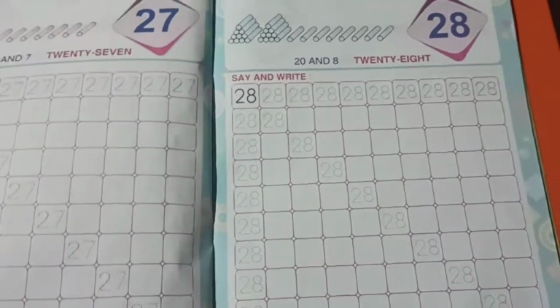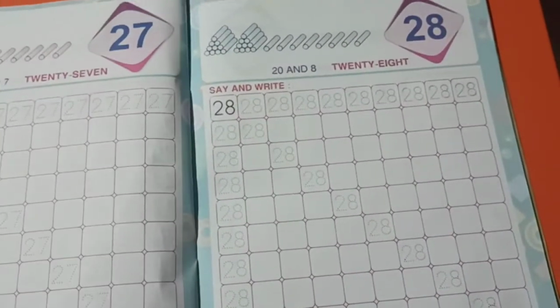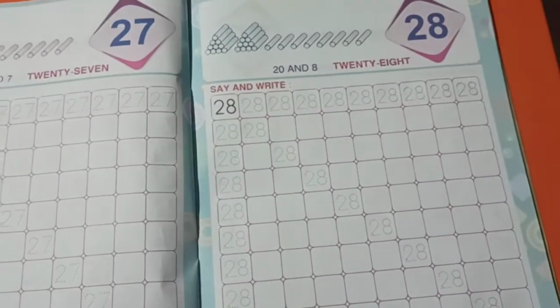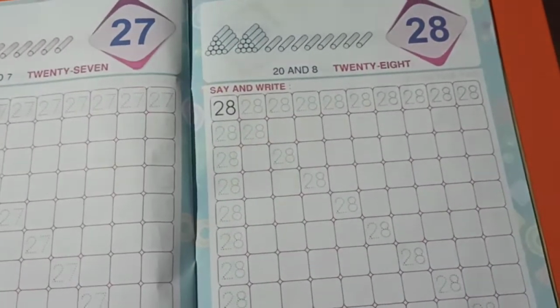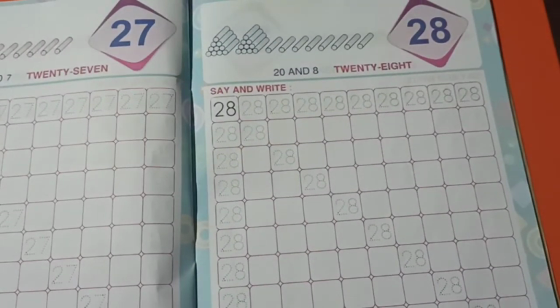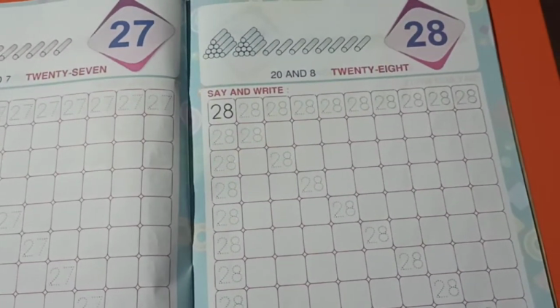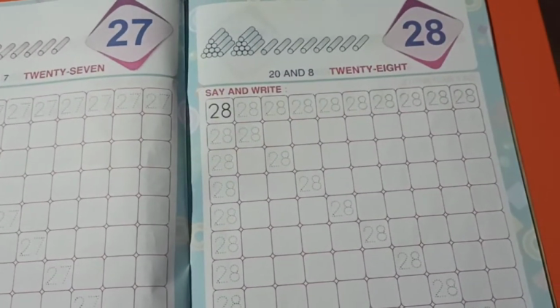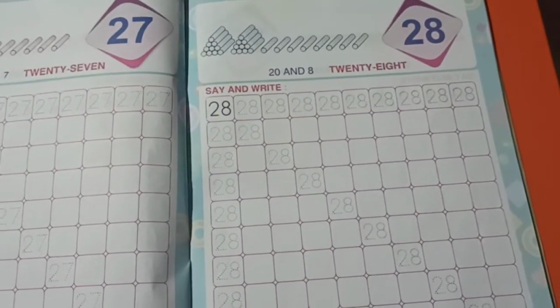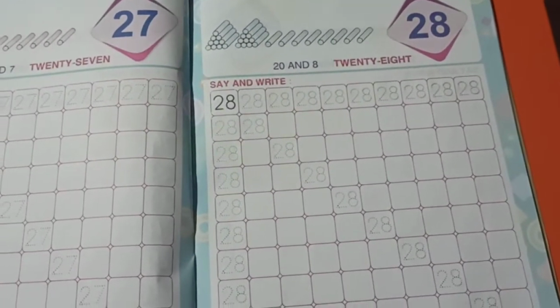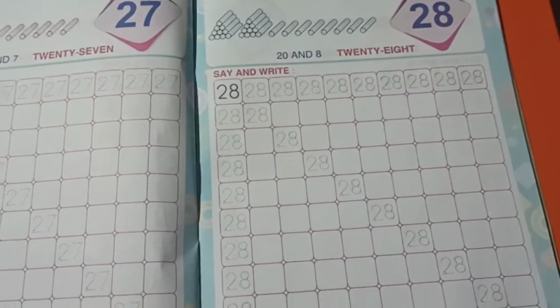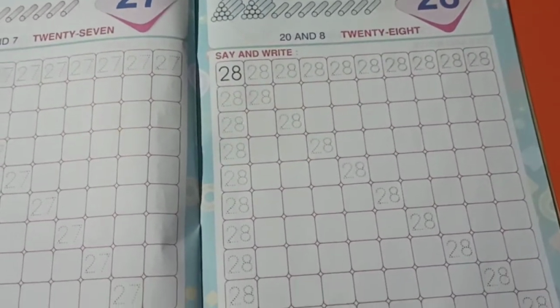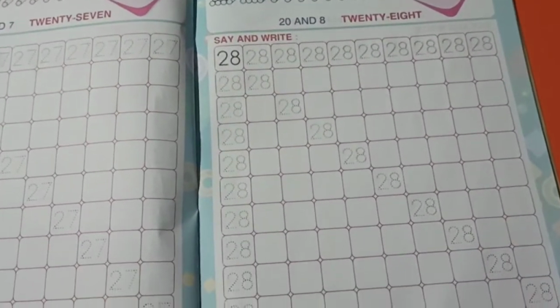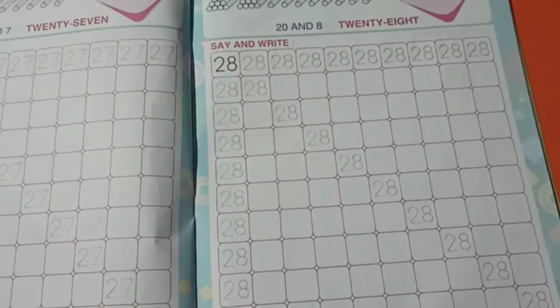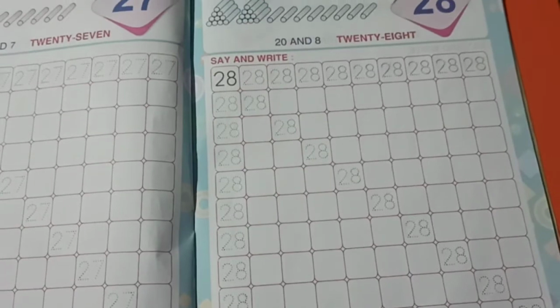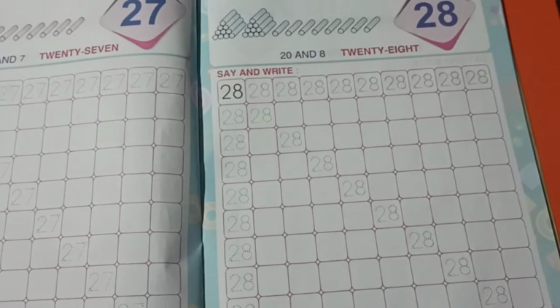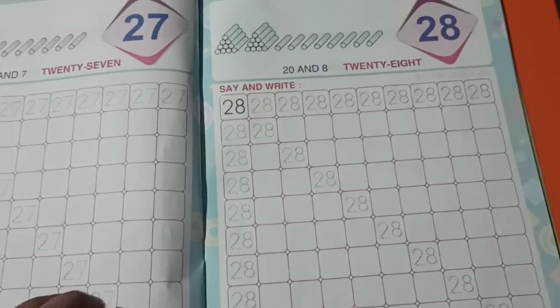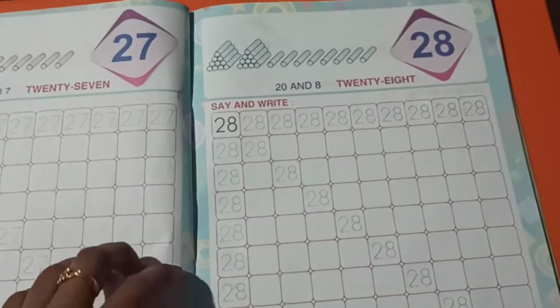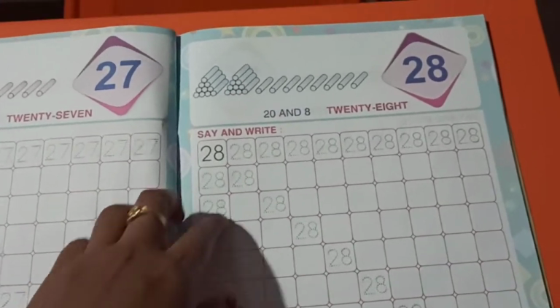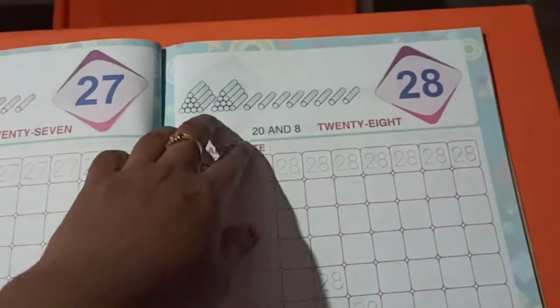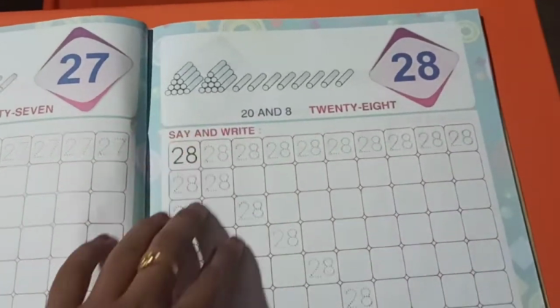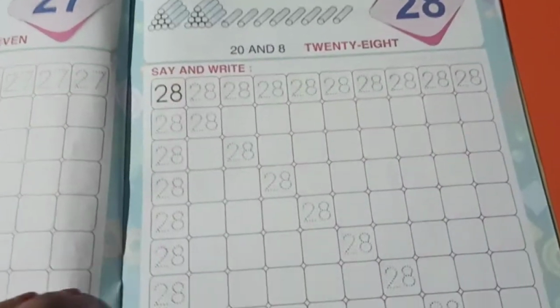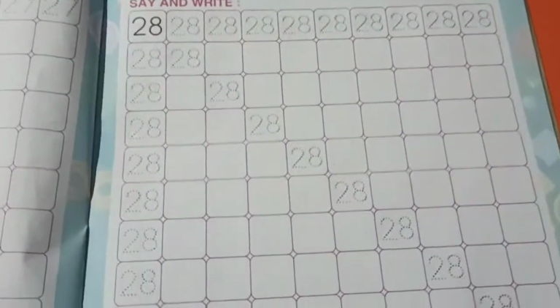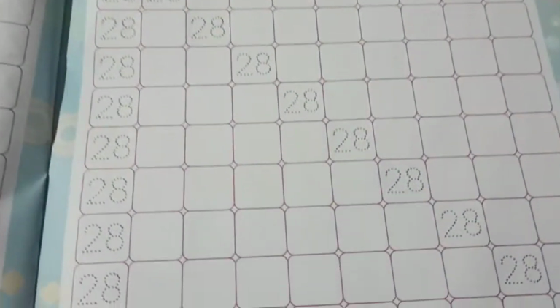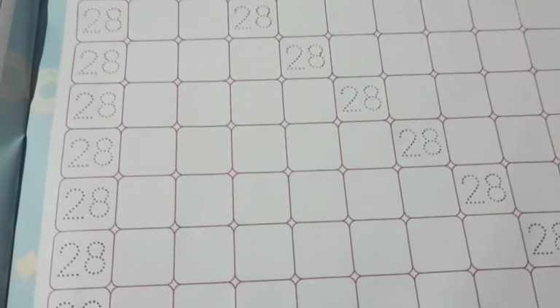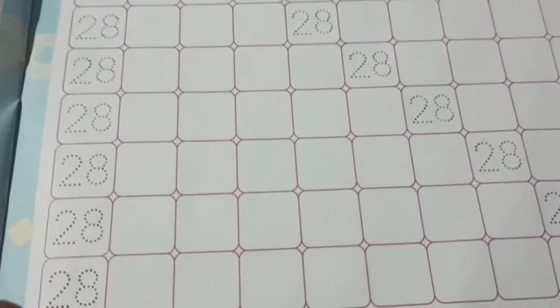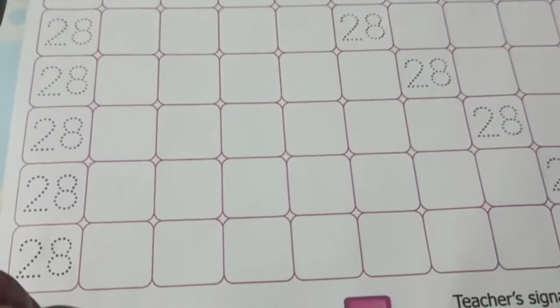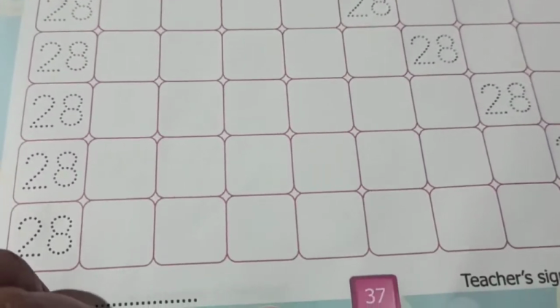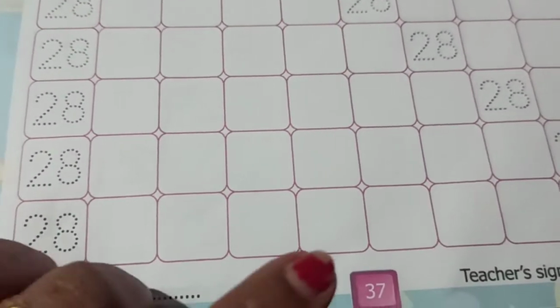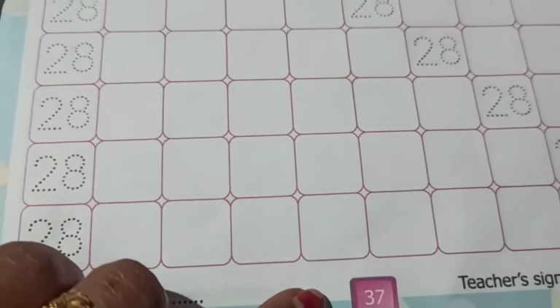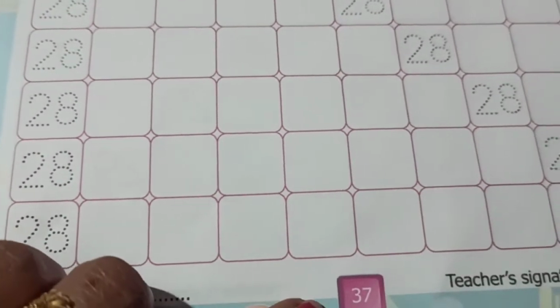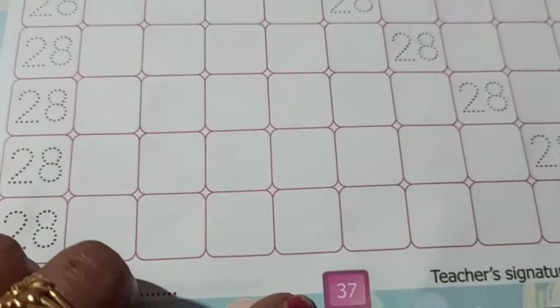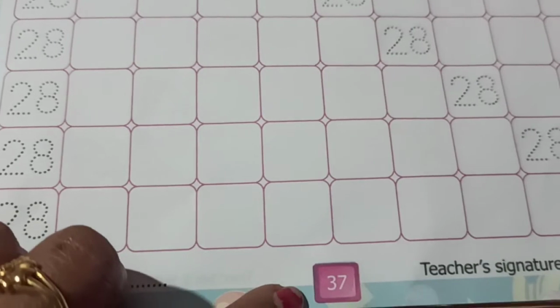In this book we have completed till page 36. So today's homework is page number 37.